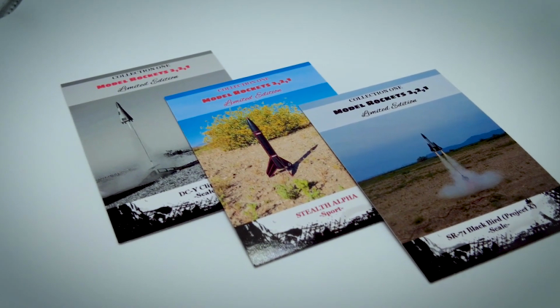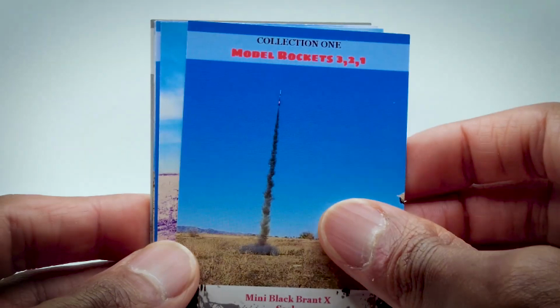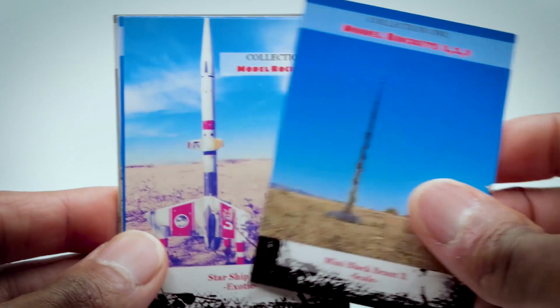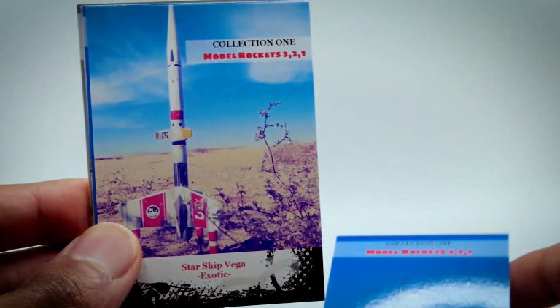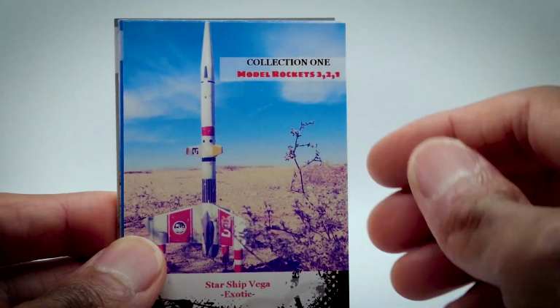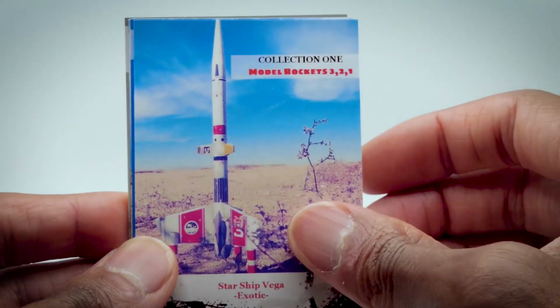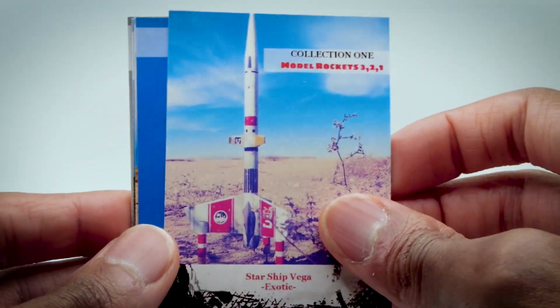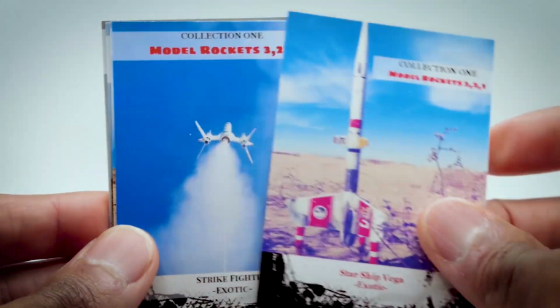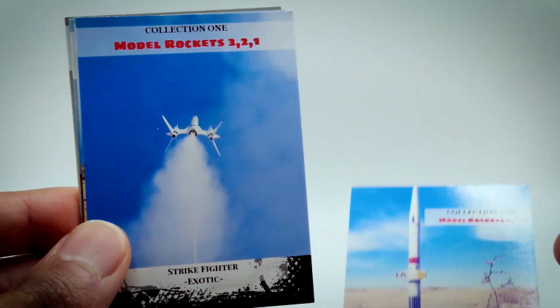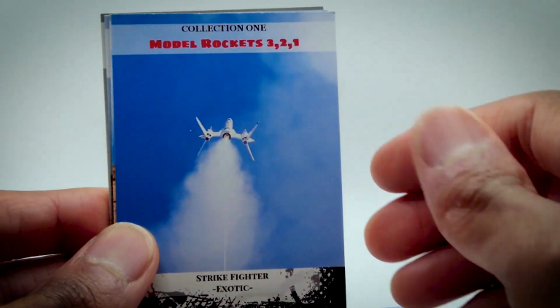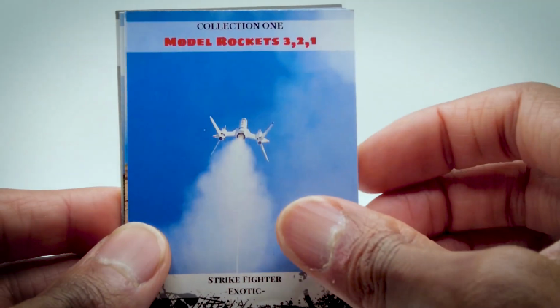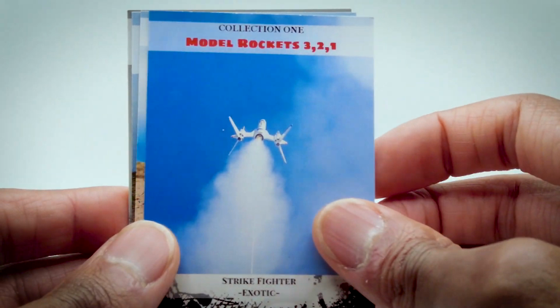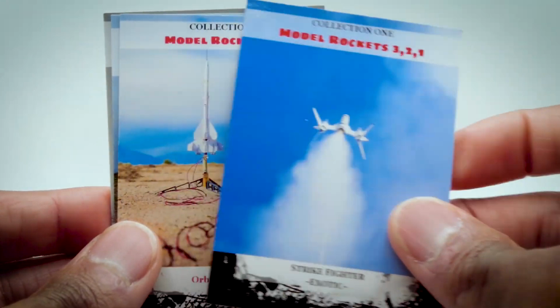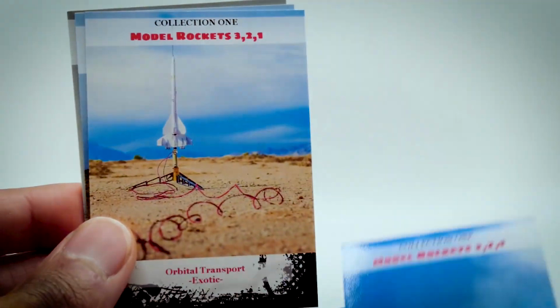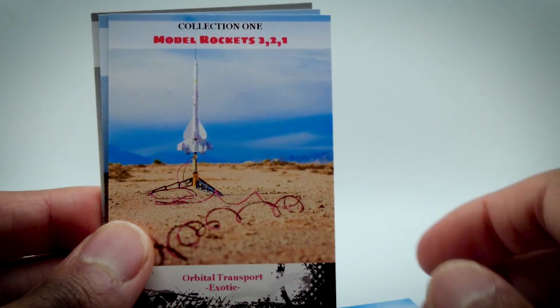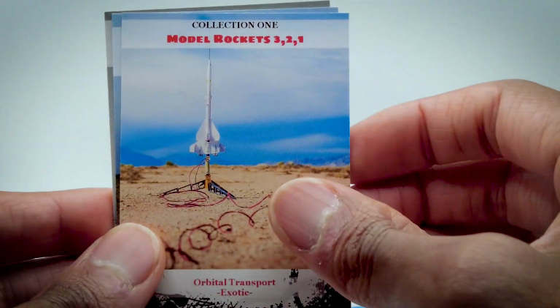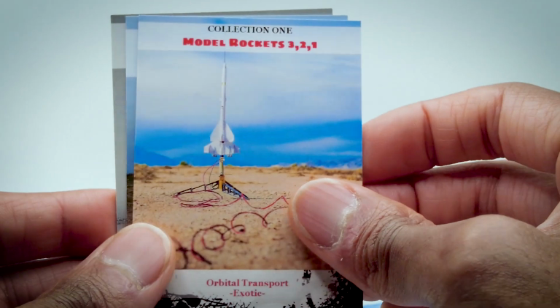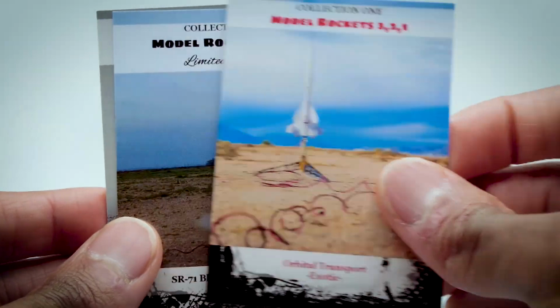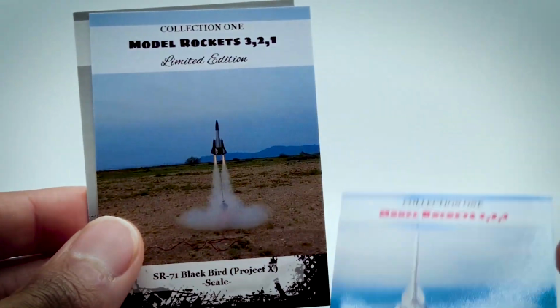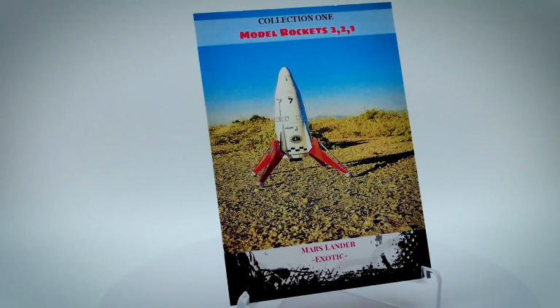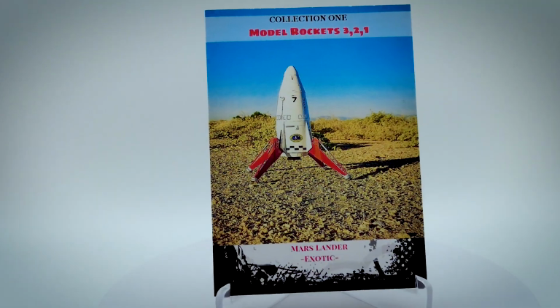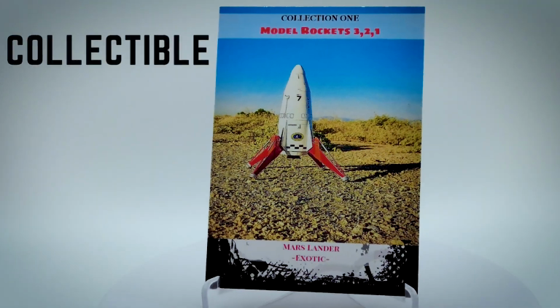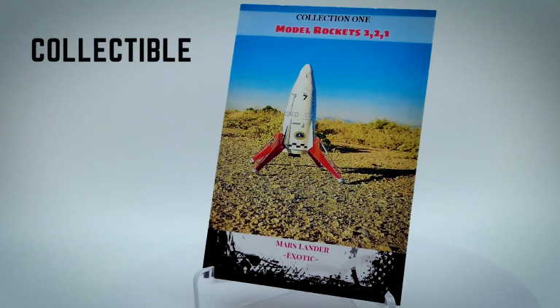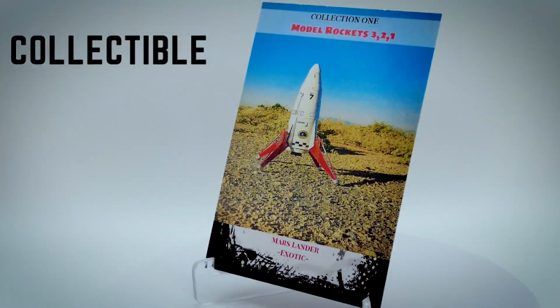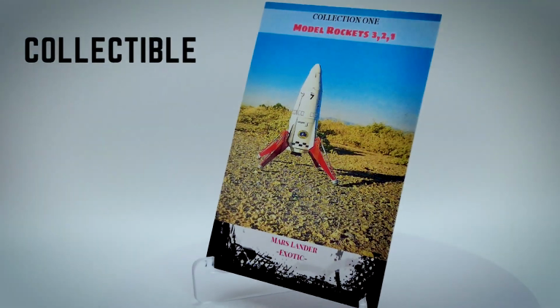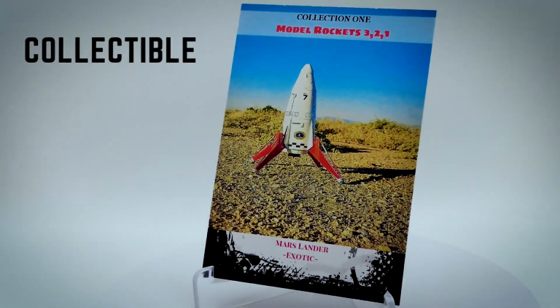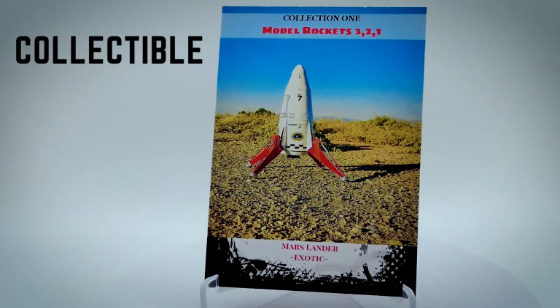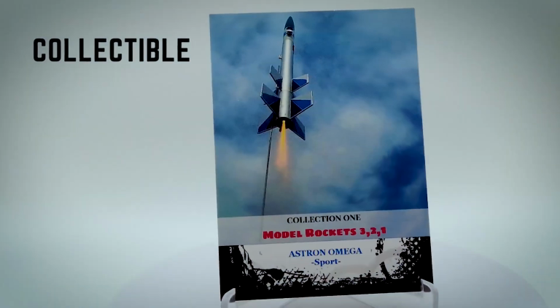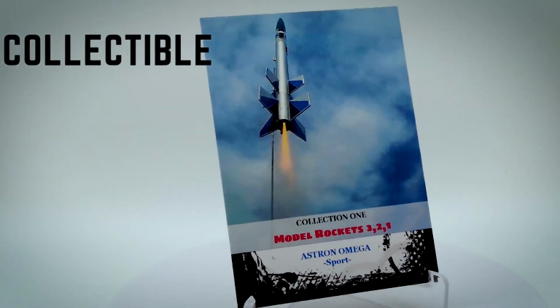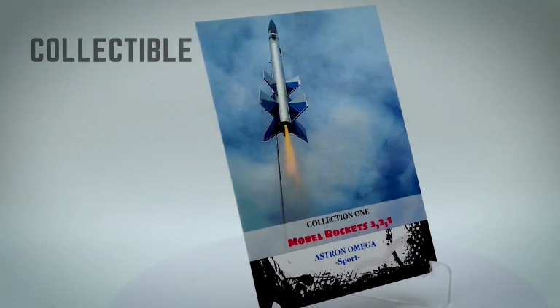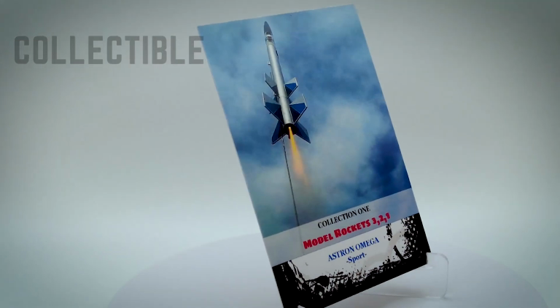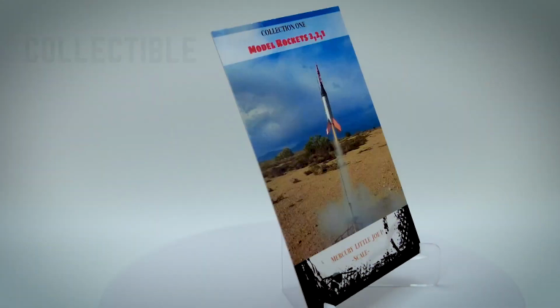These cards have been carefully created and represent a groundbreaking first in the world of rocketry with their glossy UV-coated finish. These collectibles are a must-have for anyone passionate about space and rocketry.